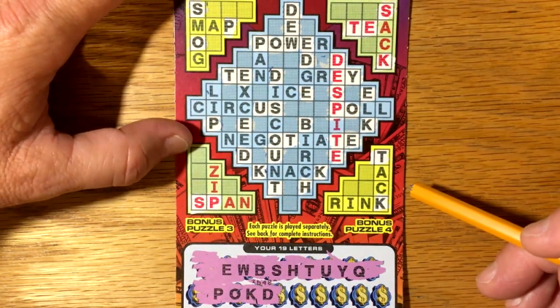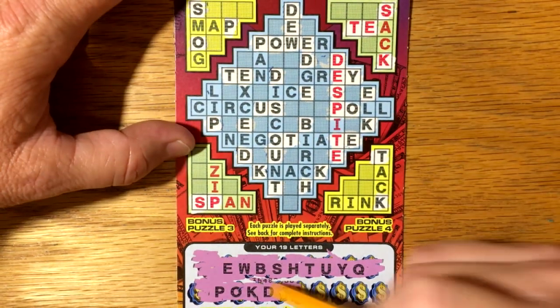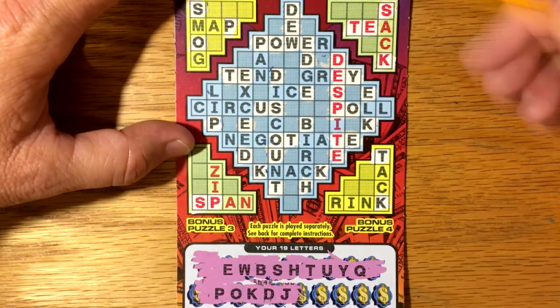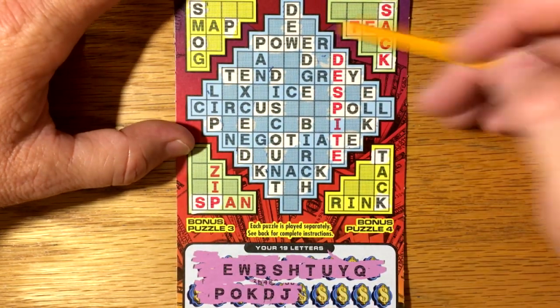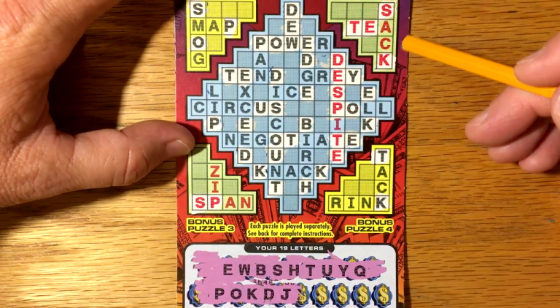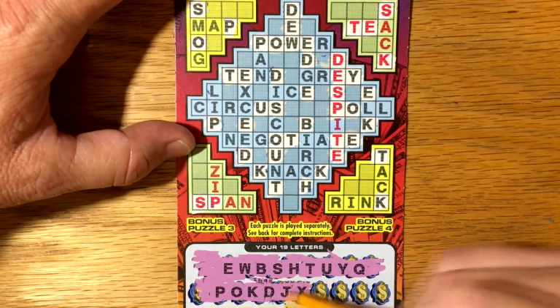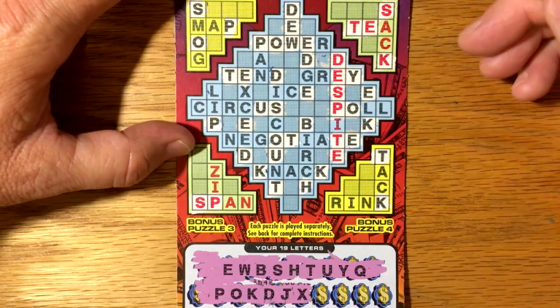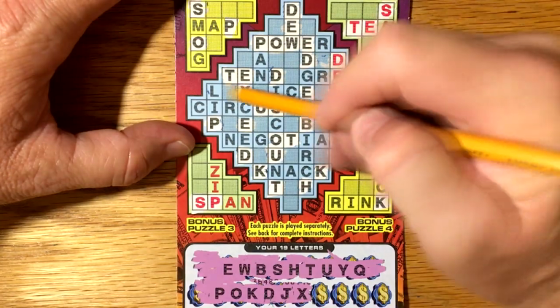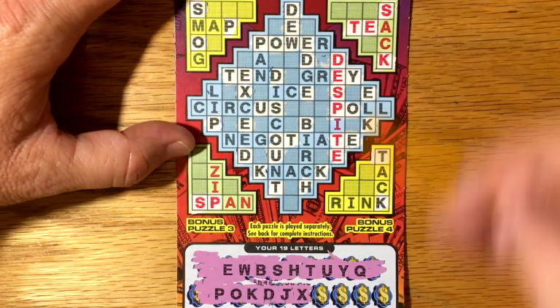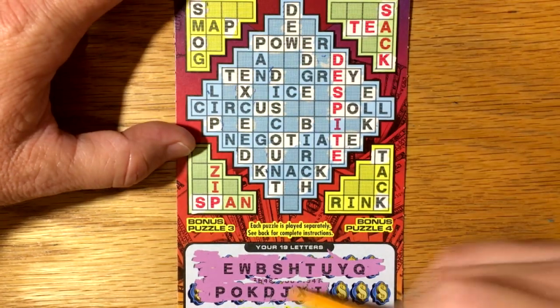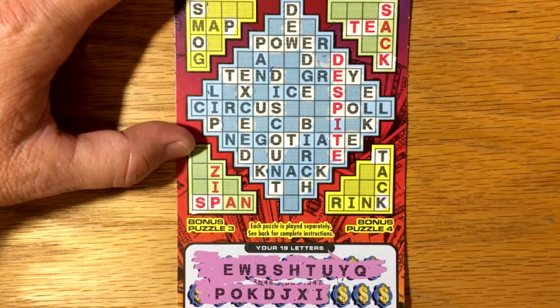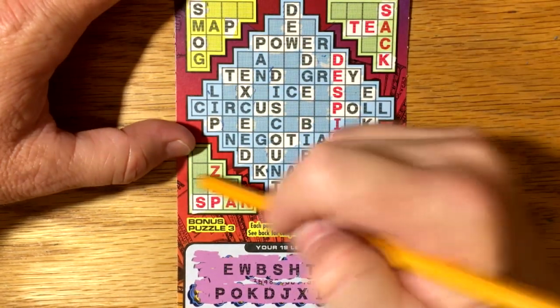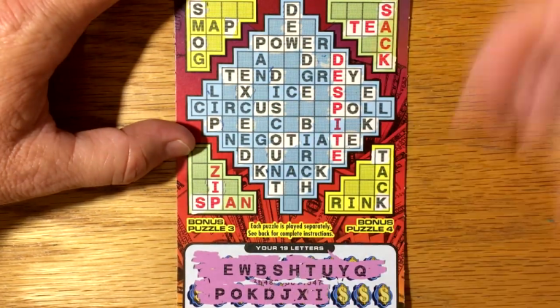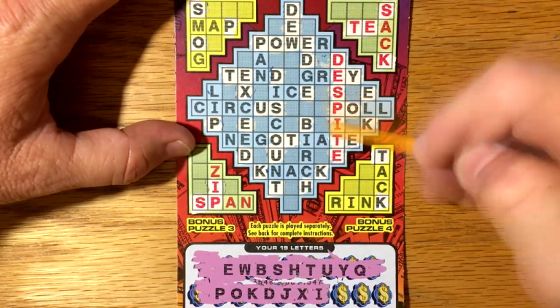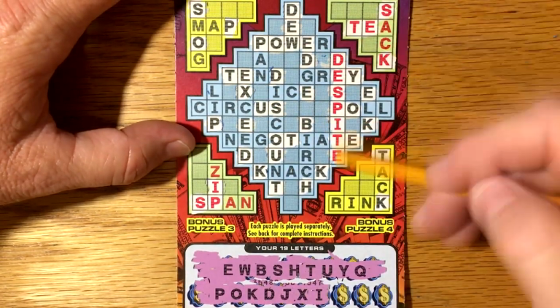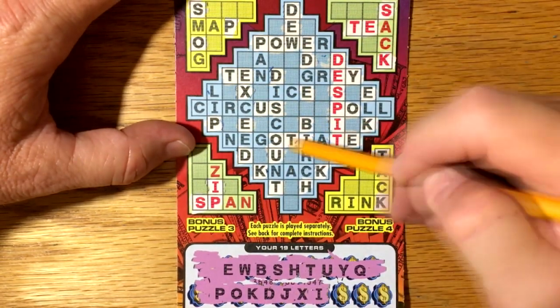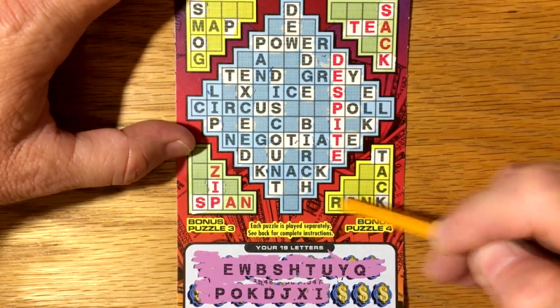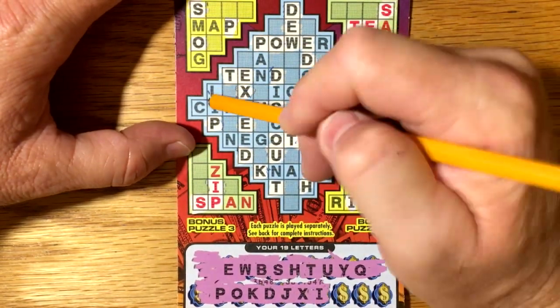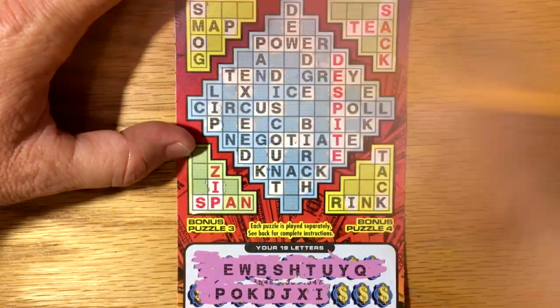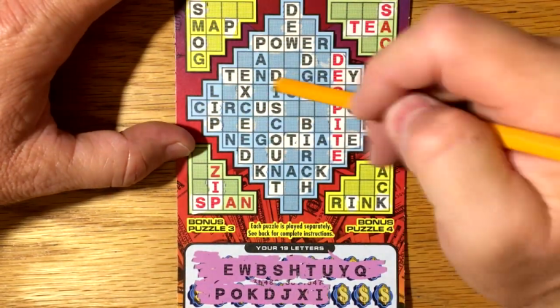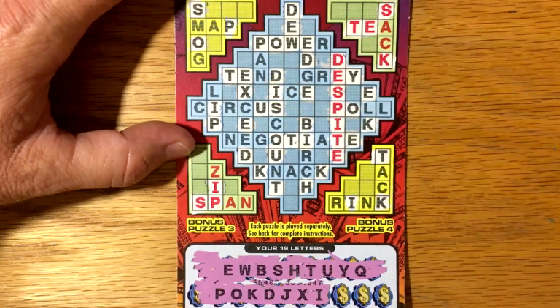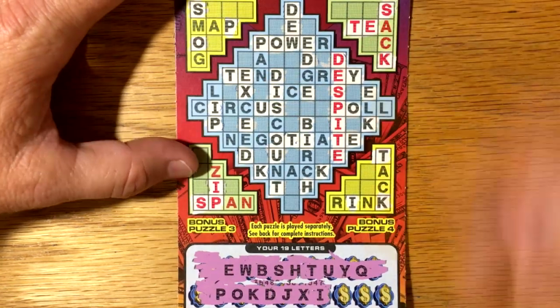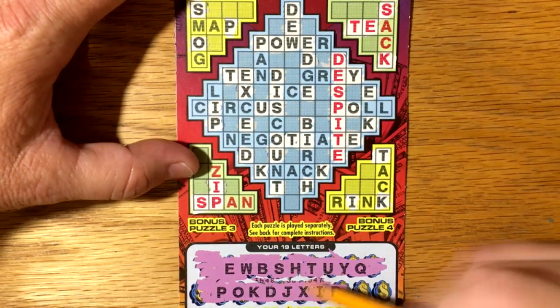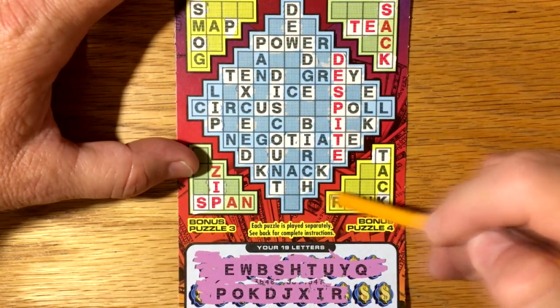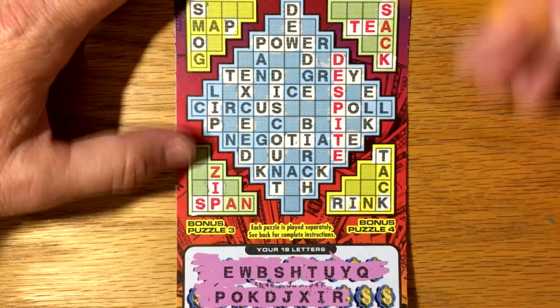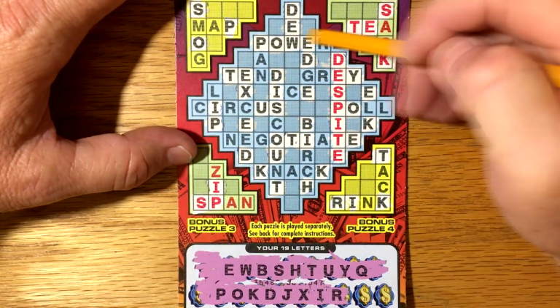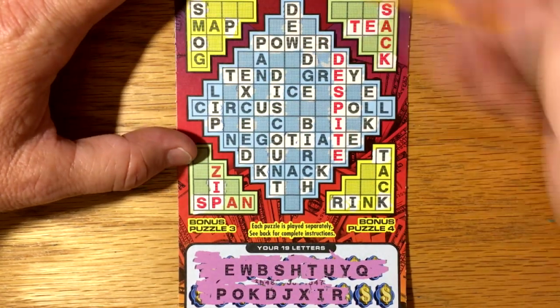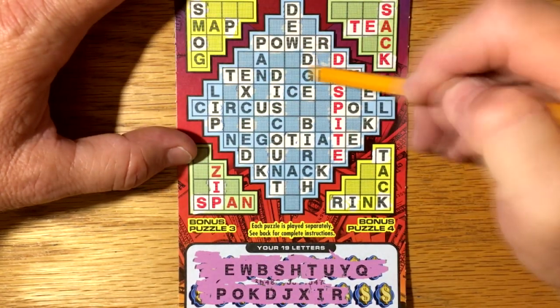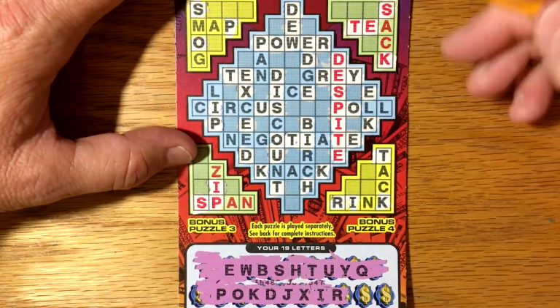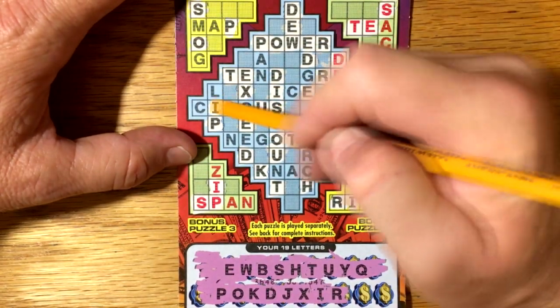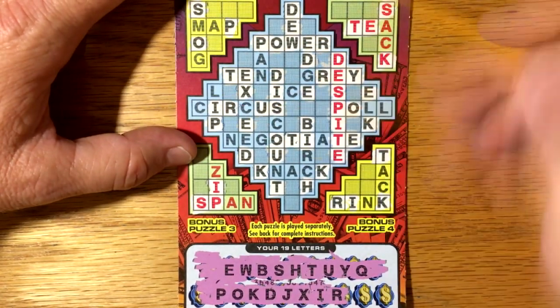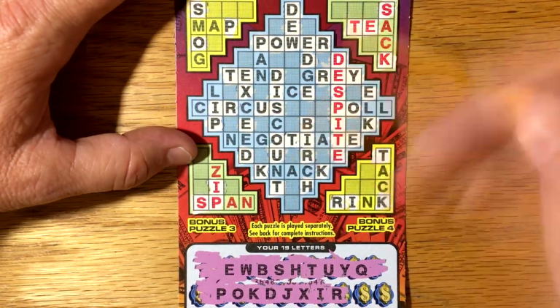Maybe we can pick up an I somewhere — that would be great. X. I — there we go, got 'despite.' R — all right, we got 'power.' Looks like we got three words there.